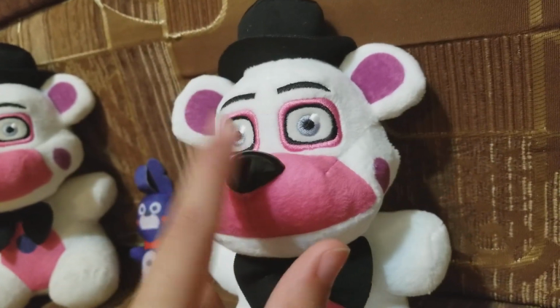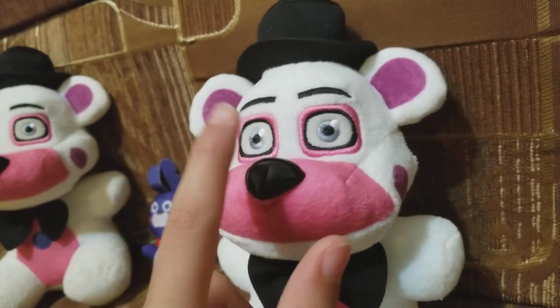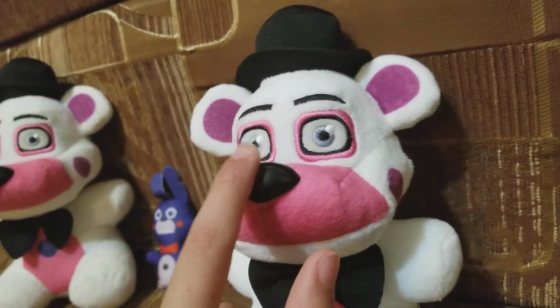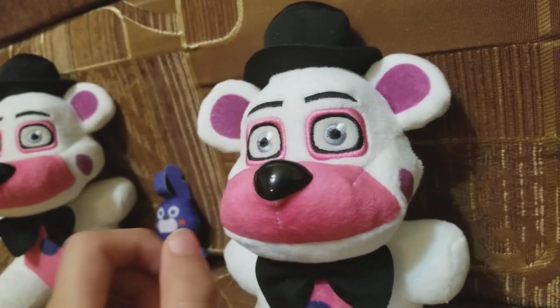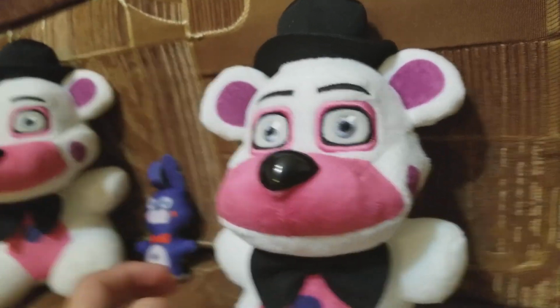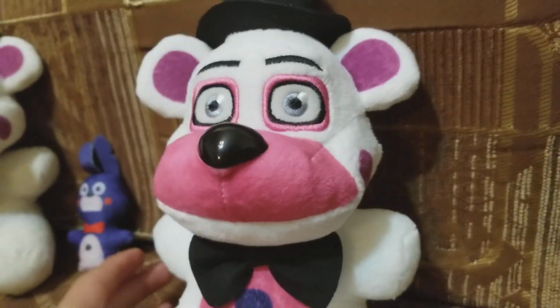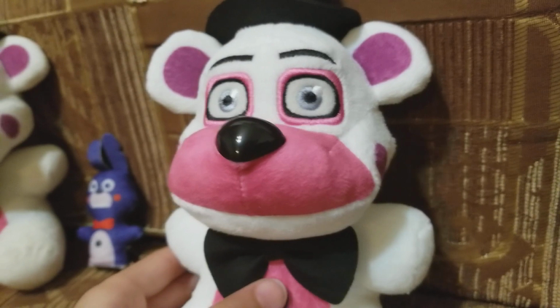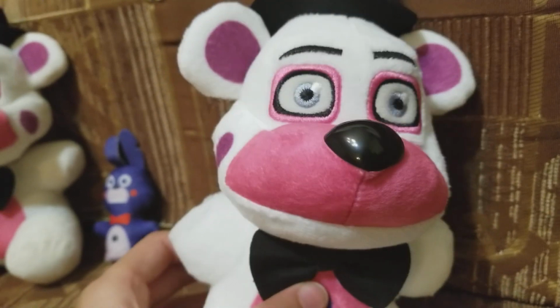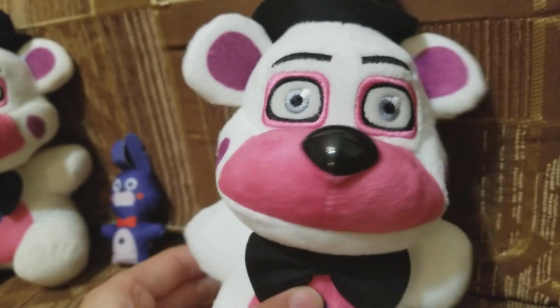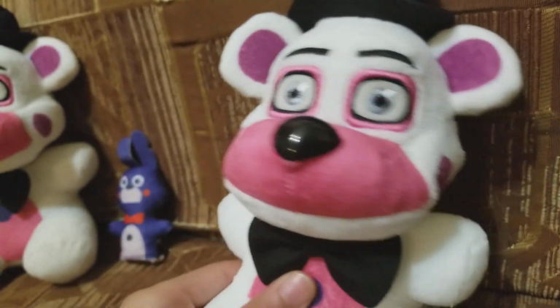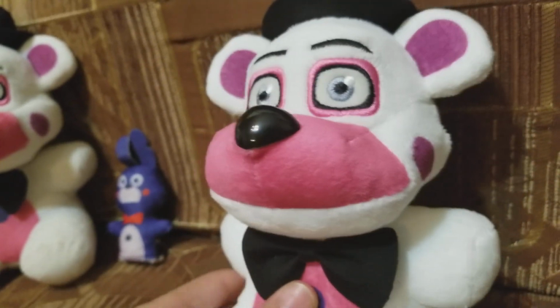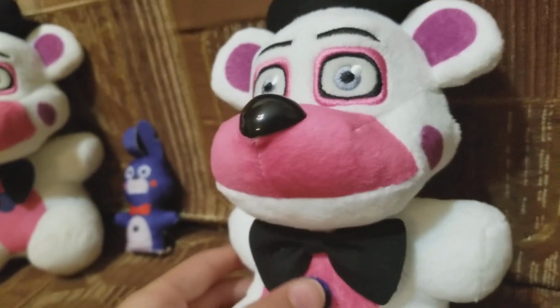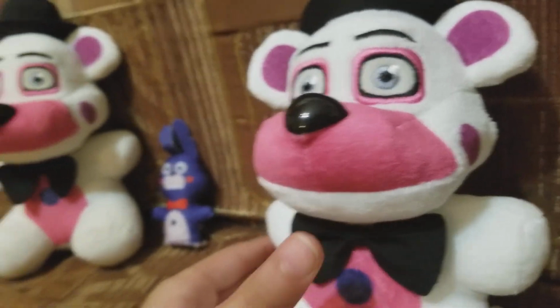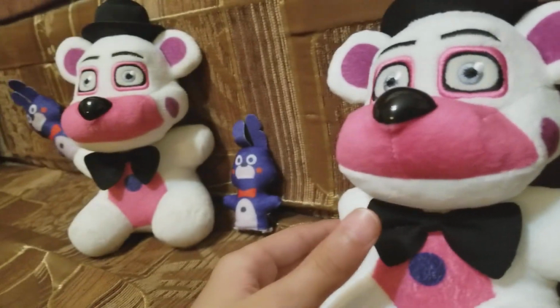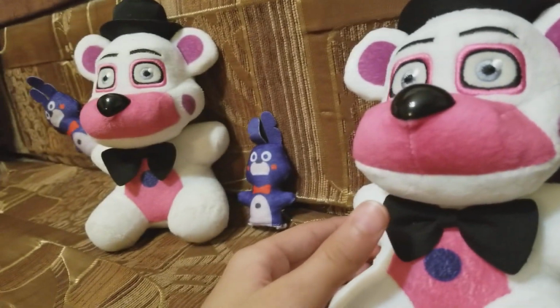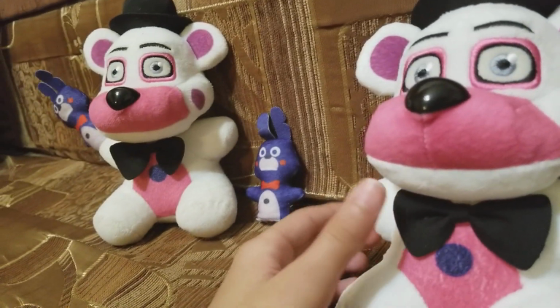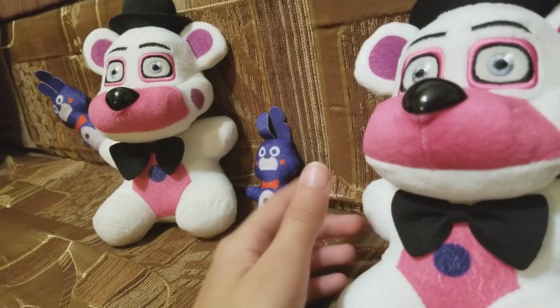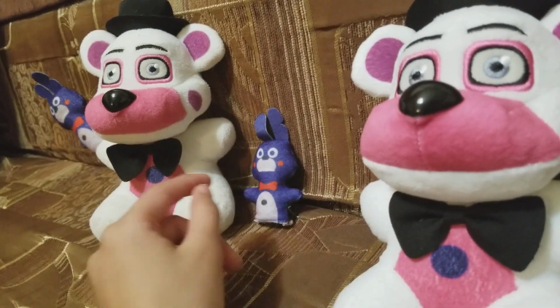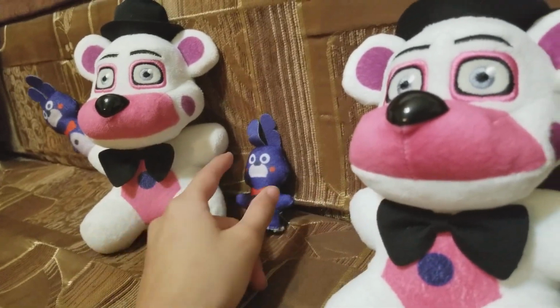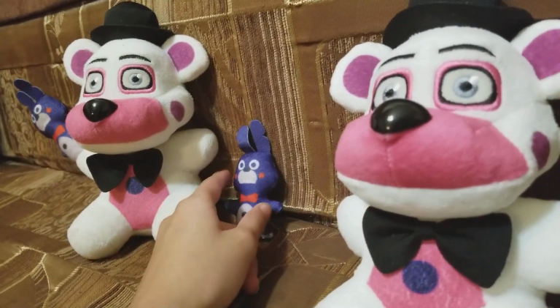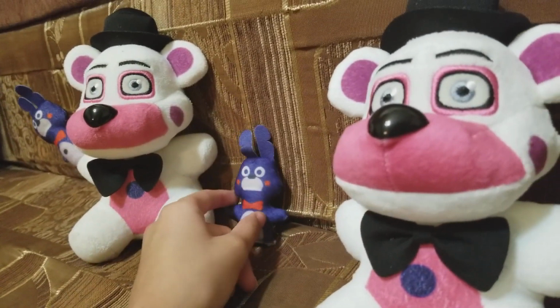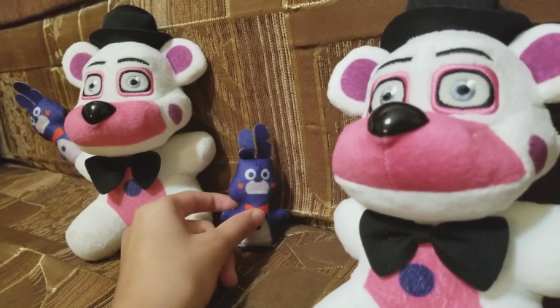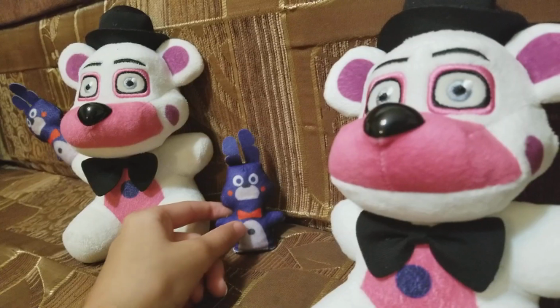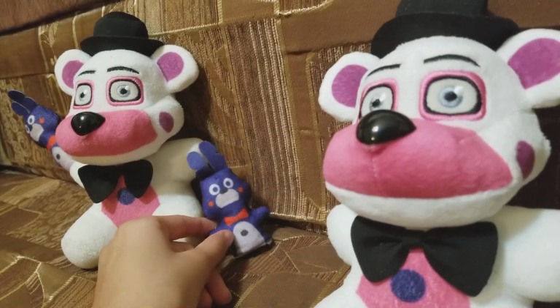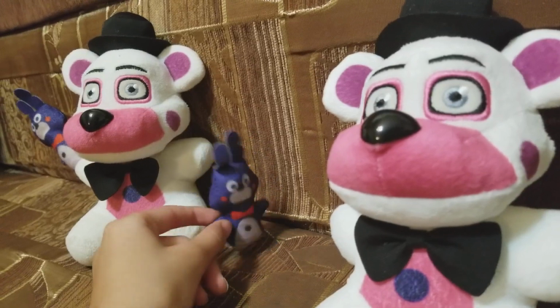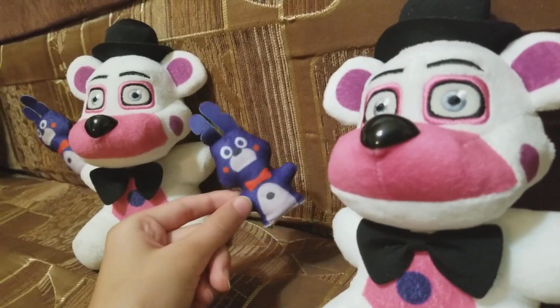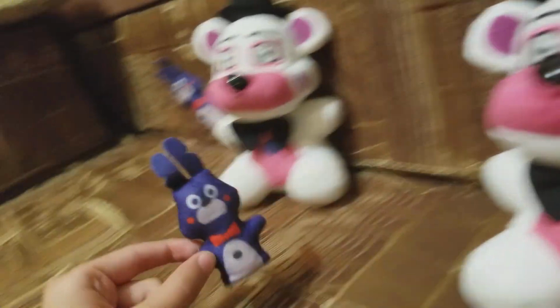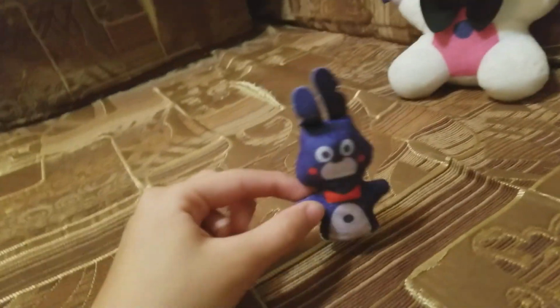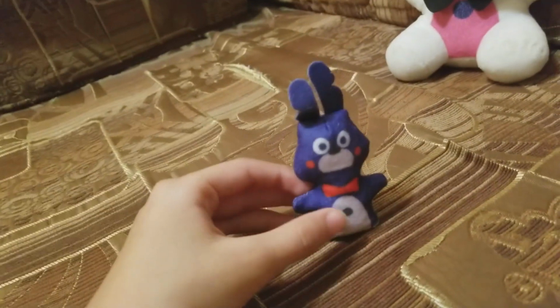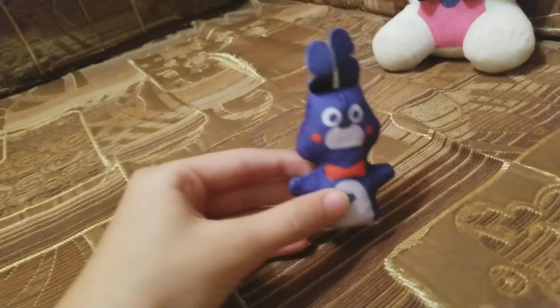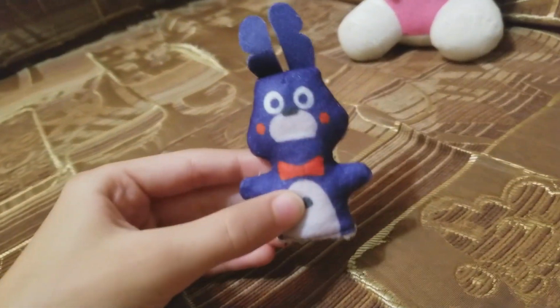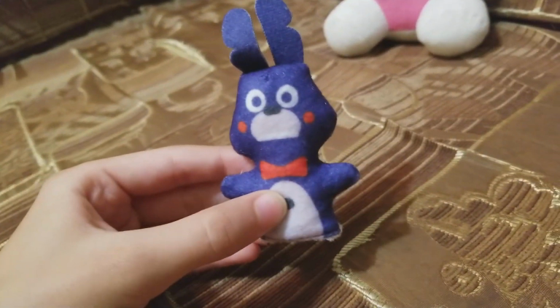It's the only one that says 'Bon Bon, go get him.' I want Bon Bon to be on his own — that's the purpose of this.